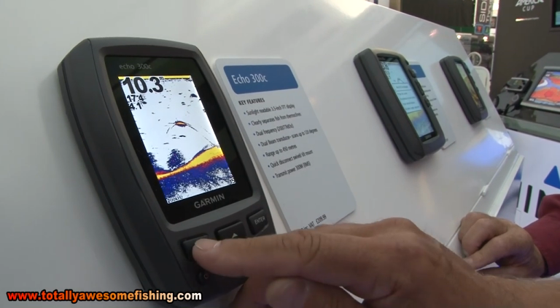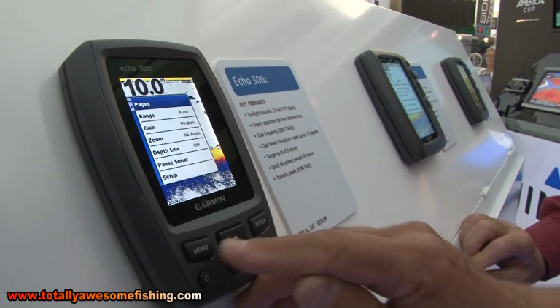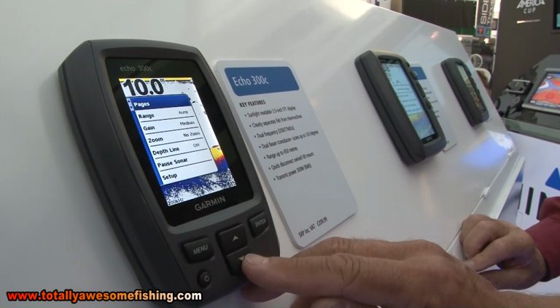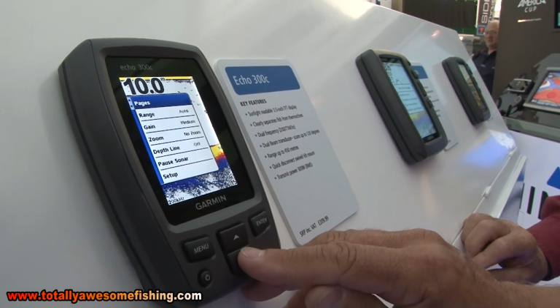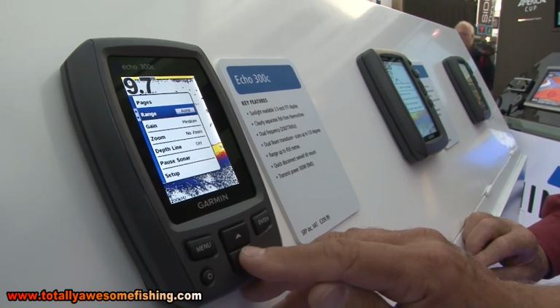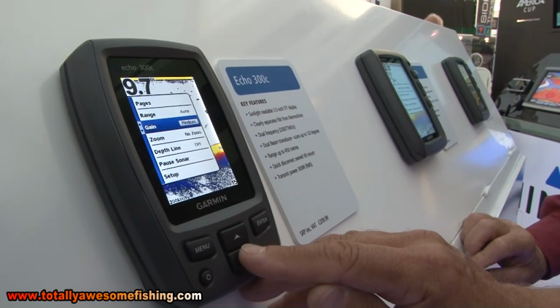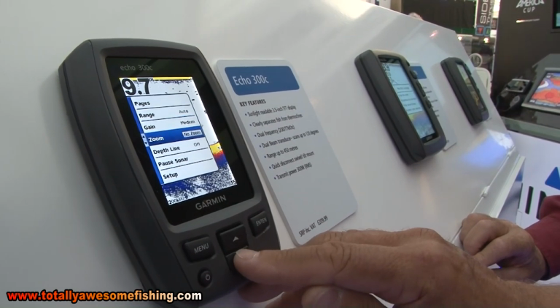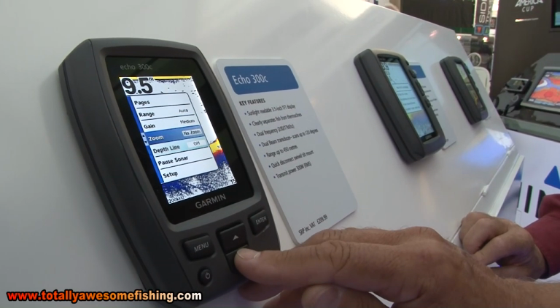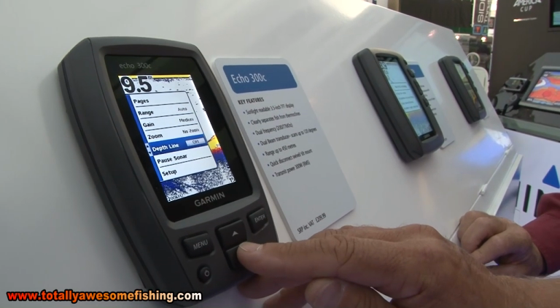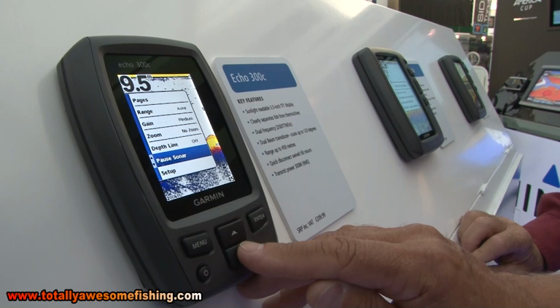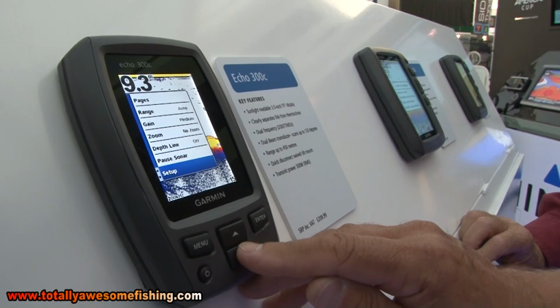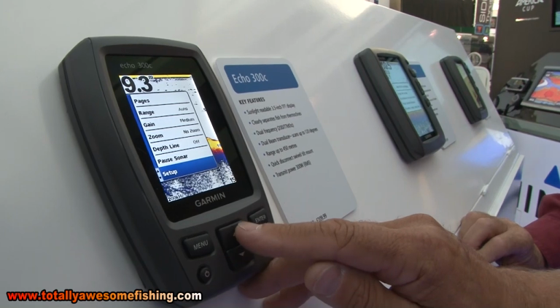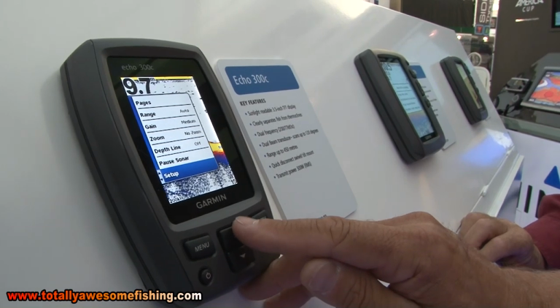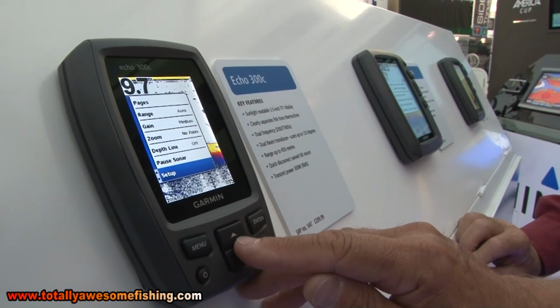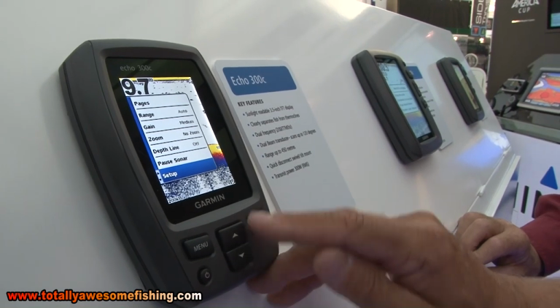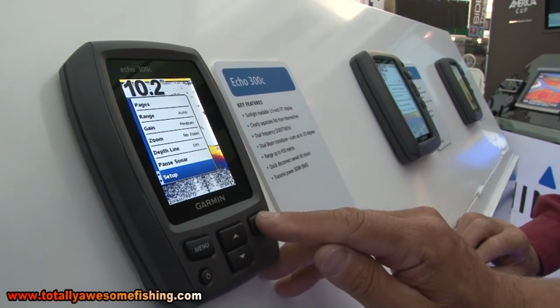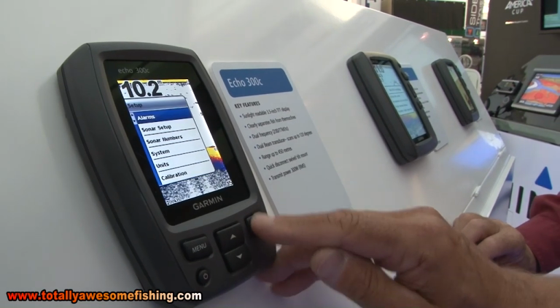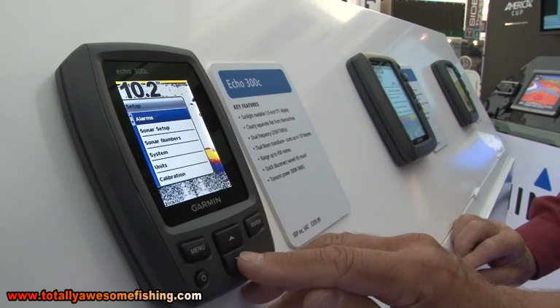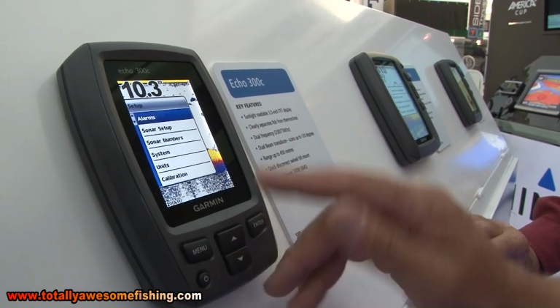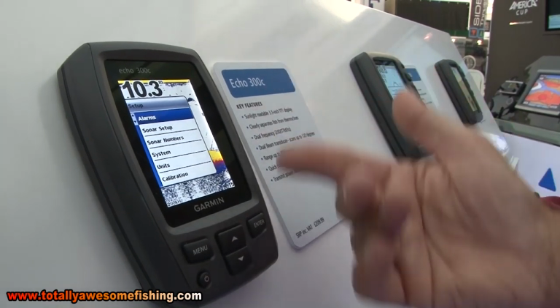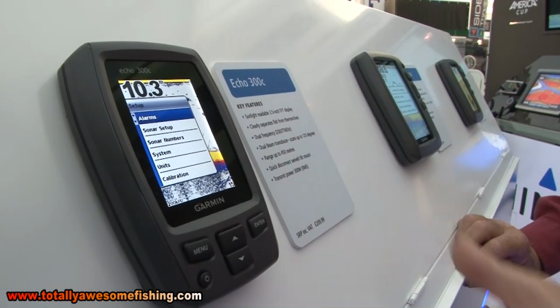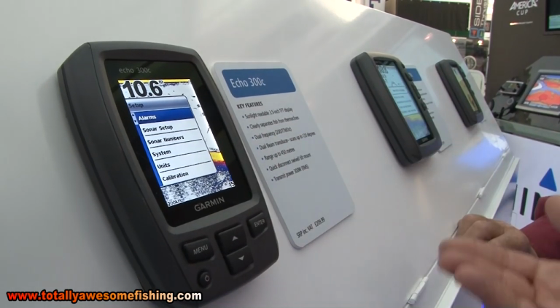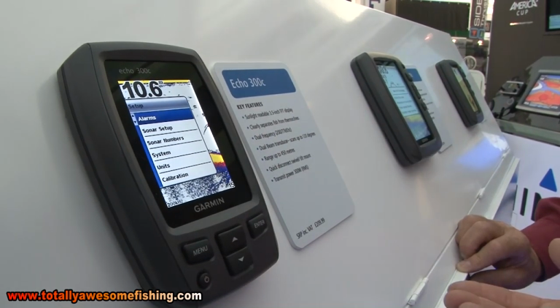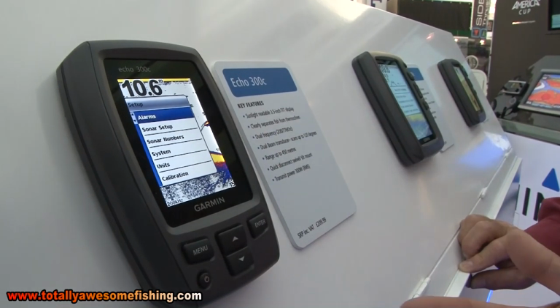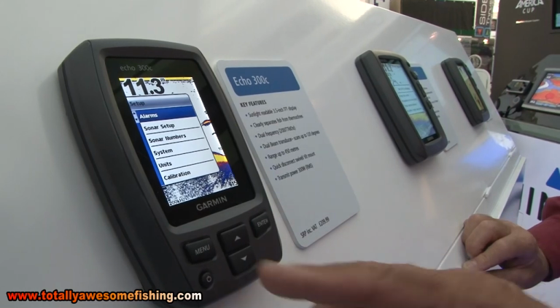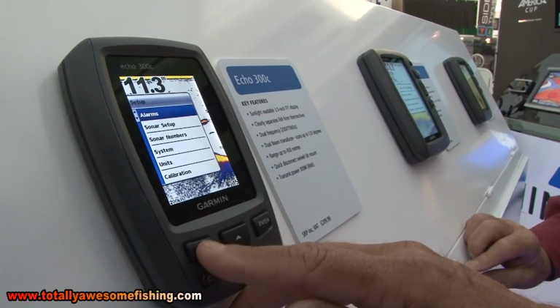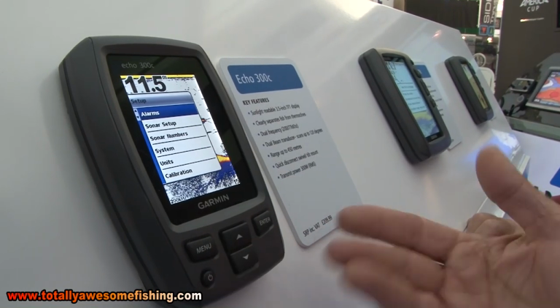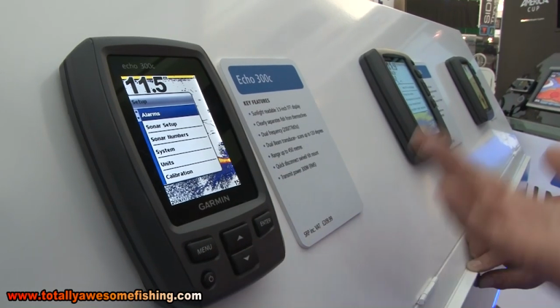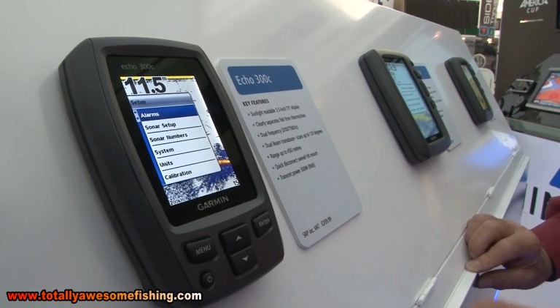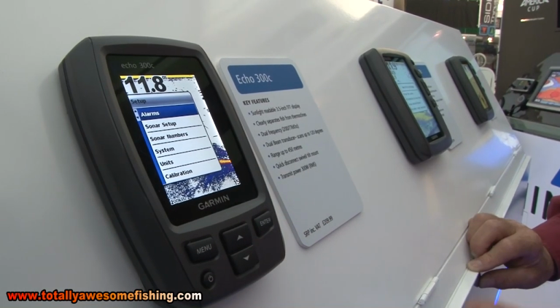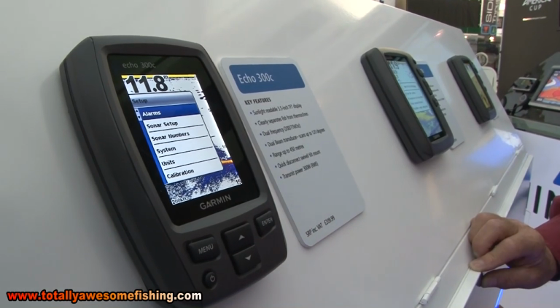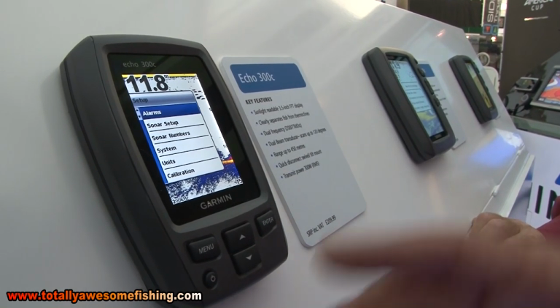On the menu you can do things like go into the setup, turn on the alarms, whatever you want to have on there. It's very straightforward to use.